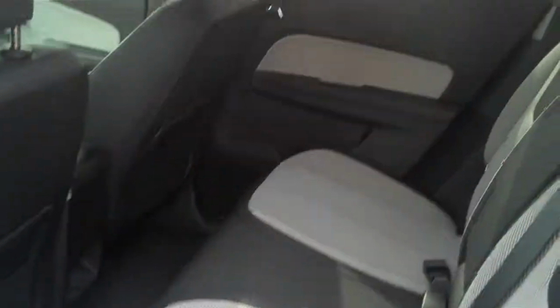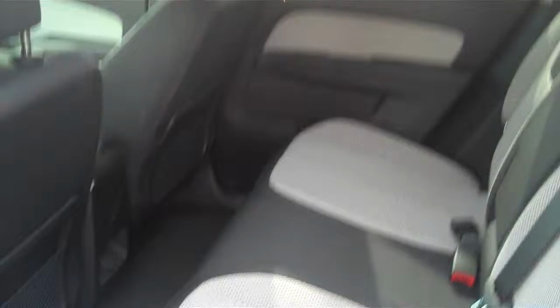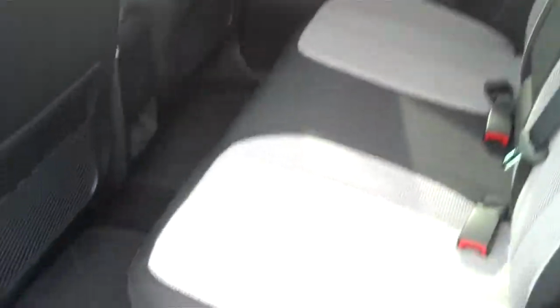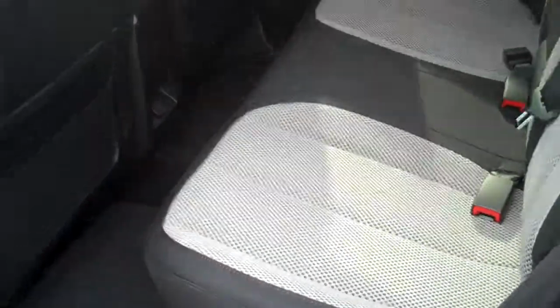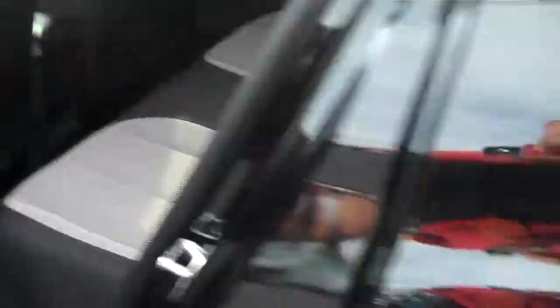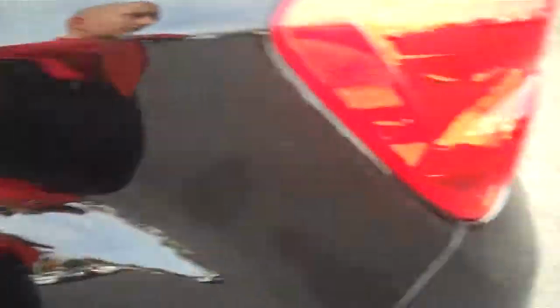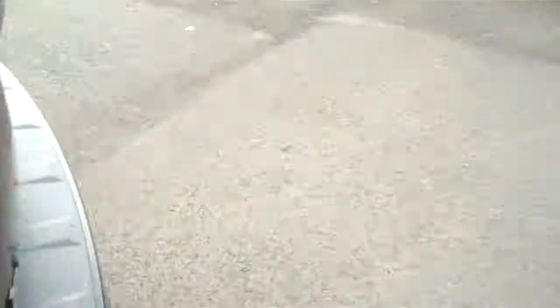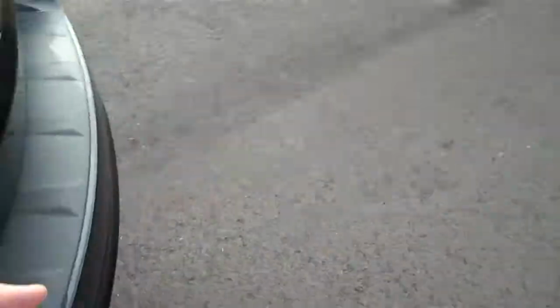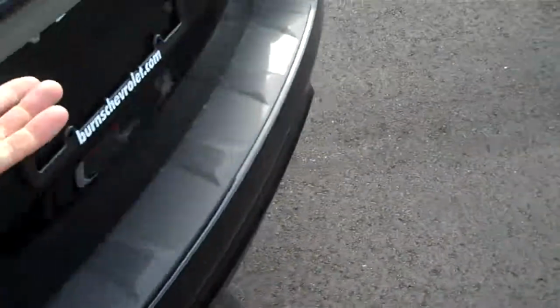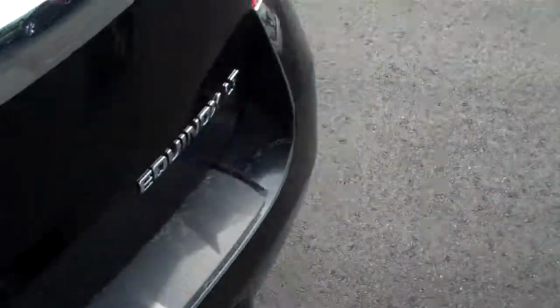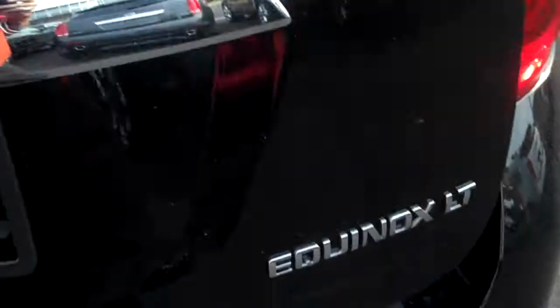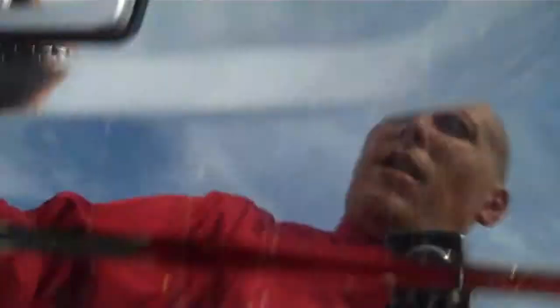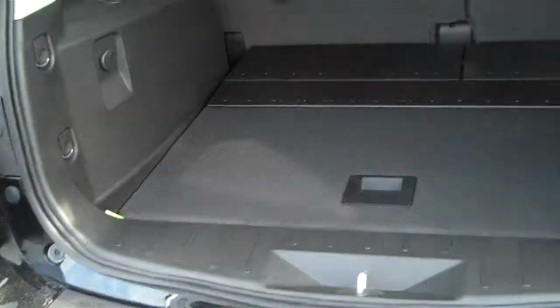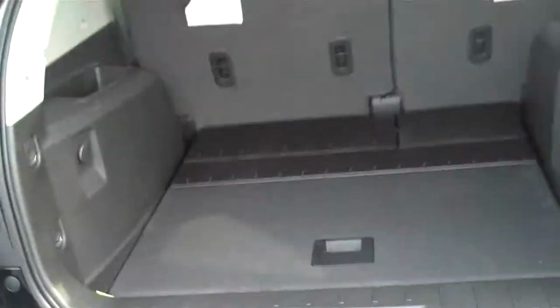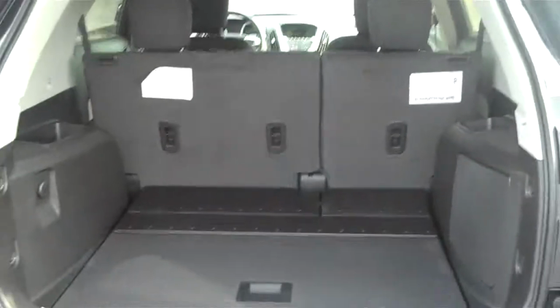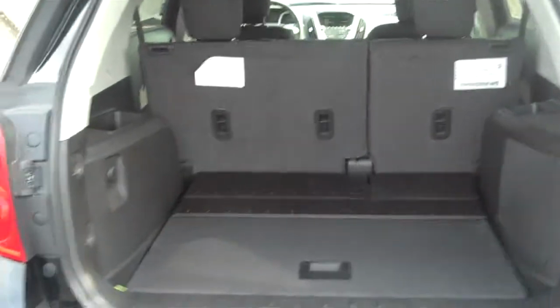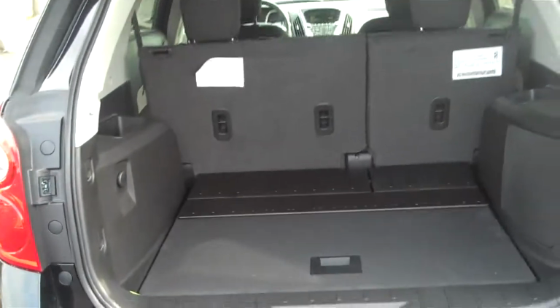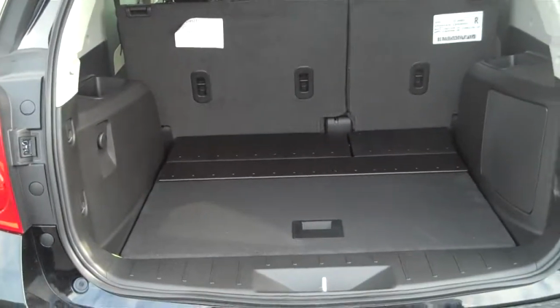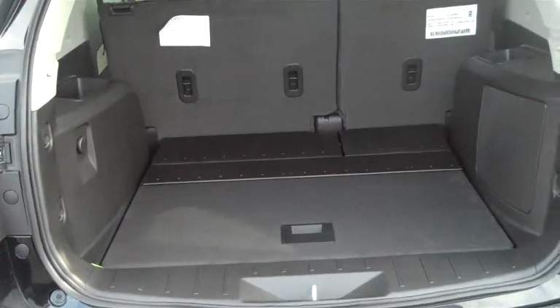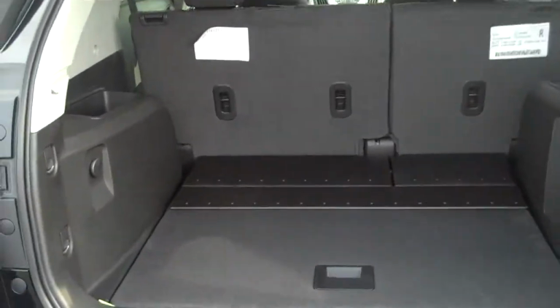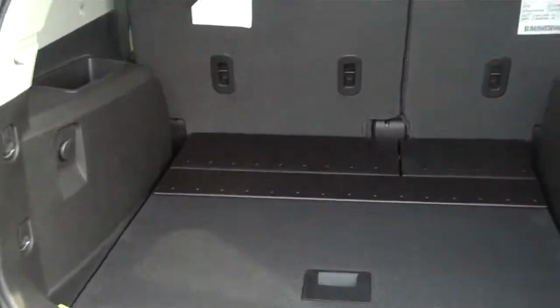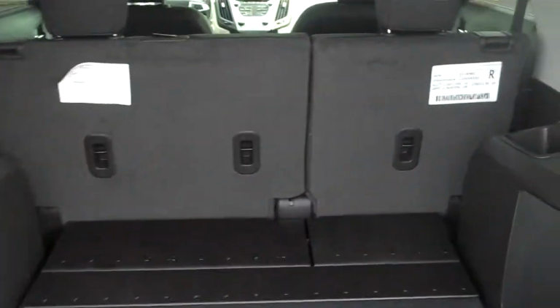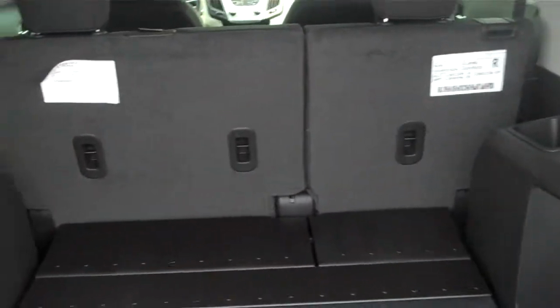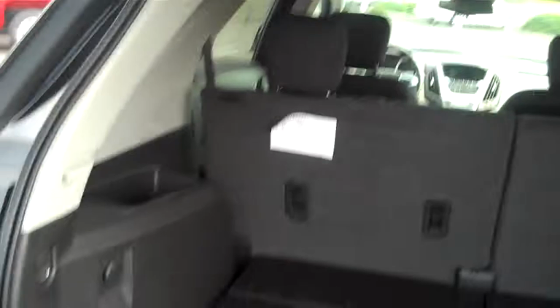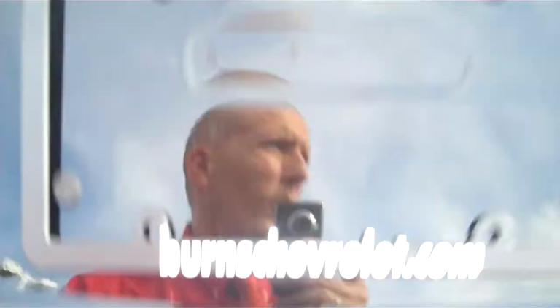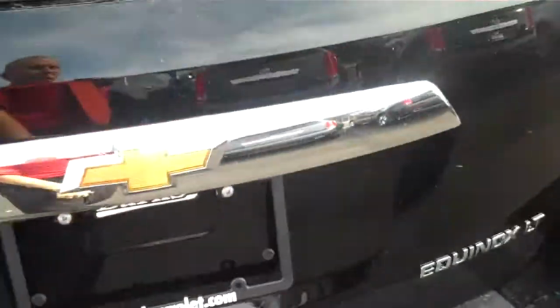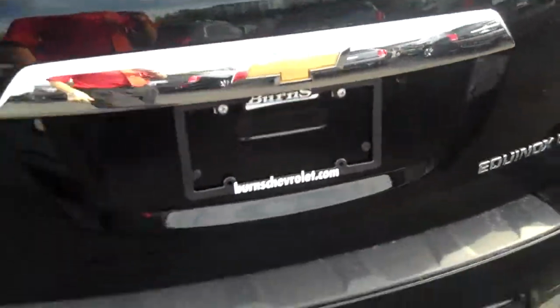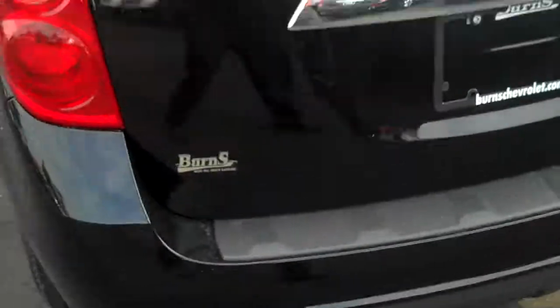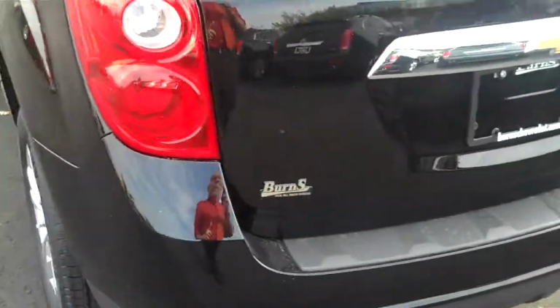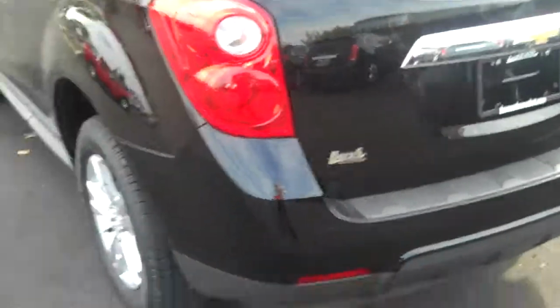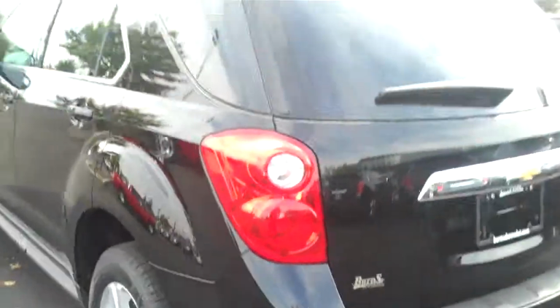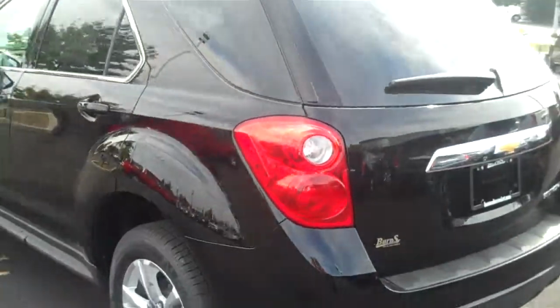Plenty of space in the back seat — can hold up to five people. Everybody loves these cars; we can't keep them on the lot, we really can't. If you like this one, I typically have anywhere from 15 to 30 on the lot.